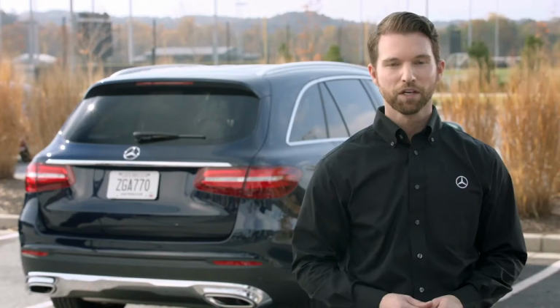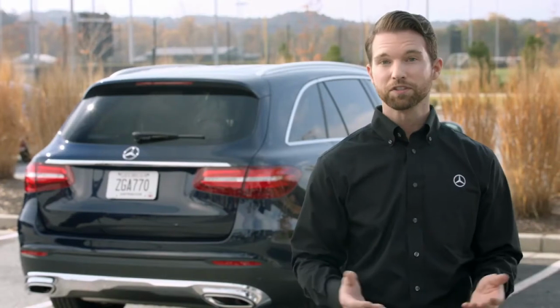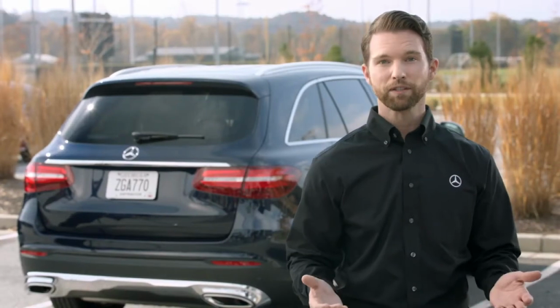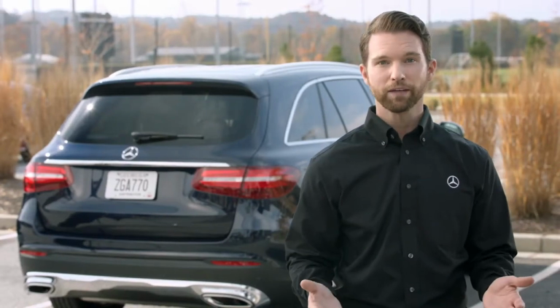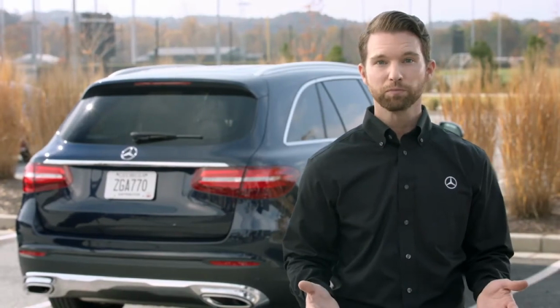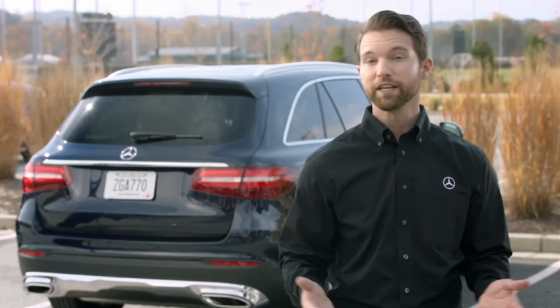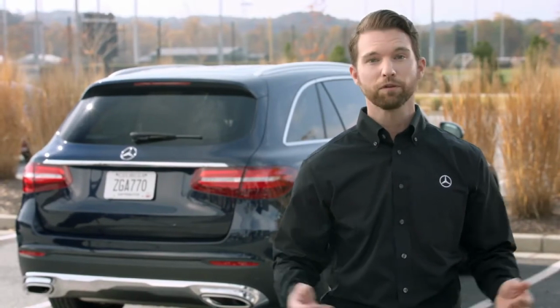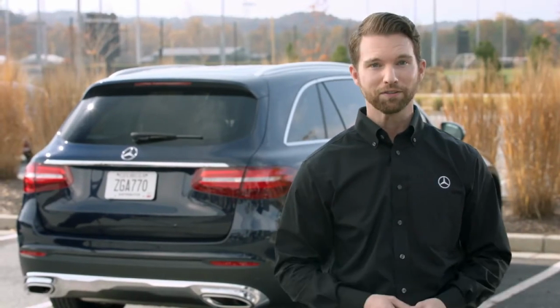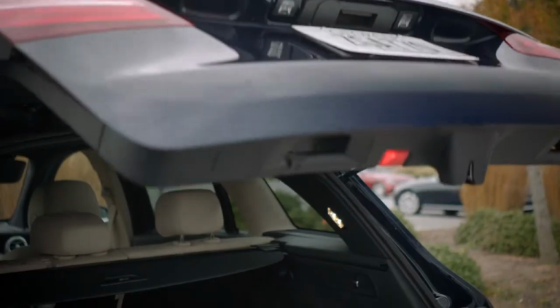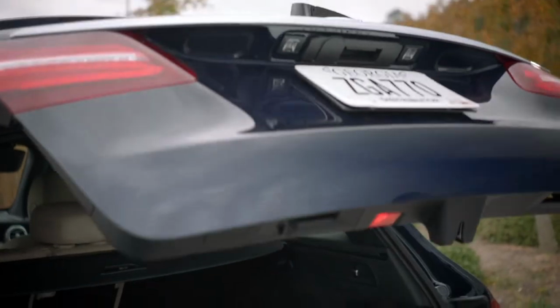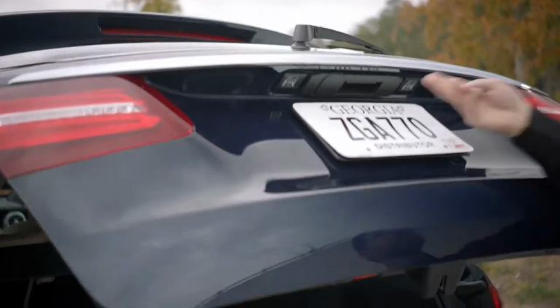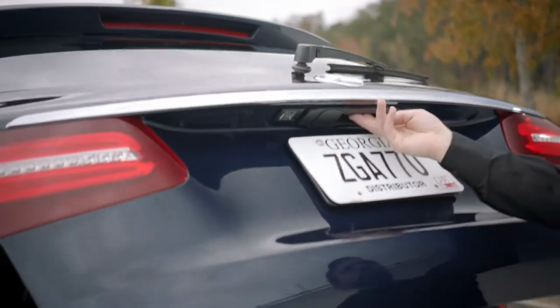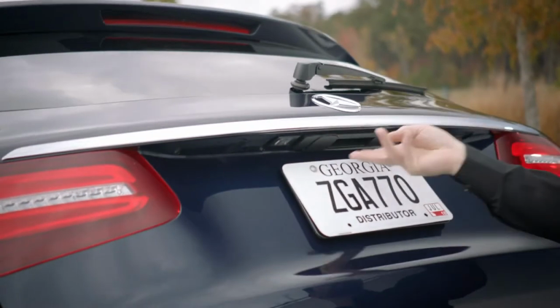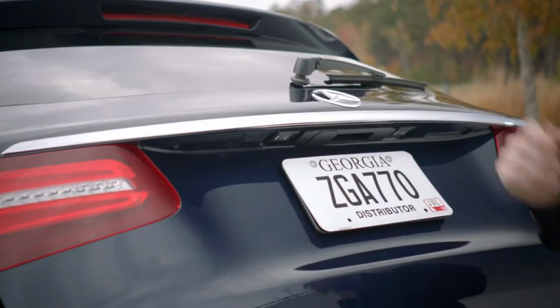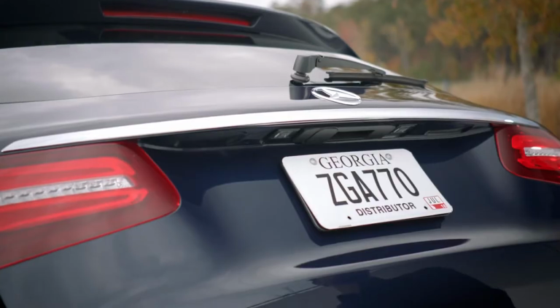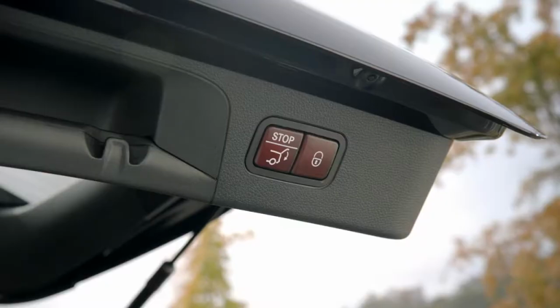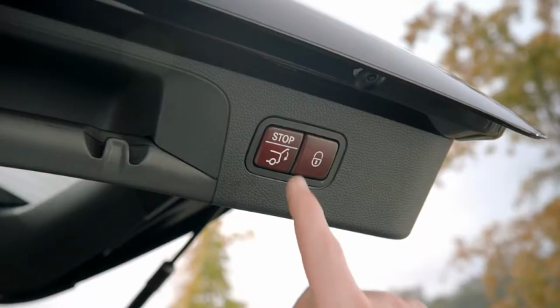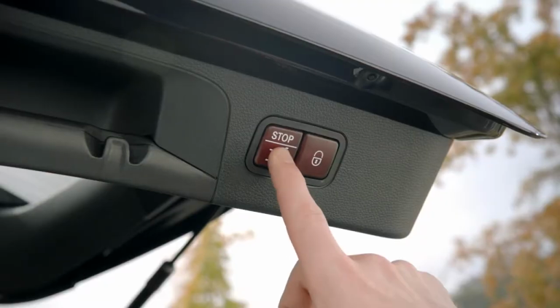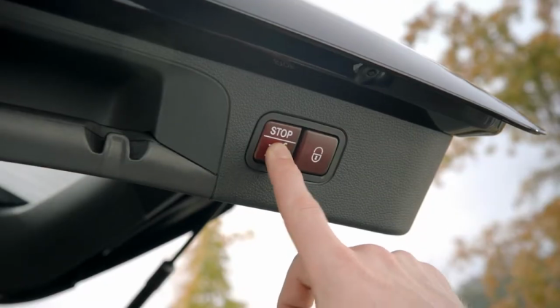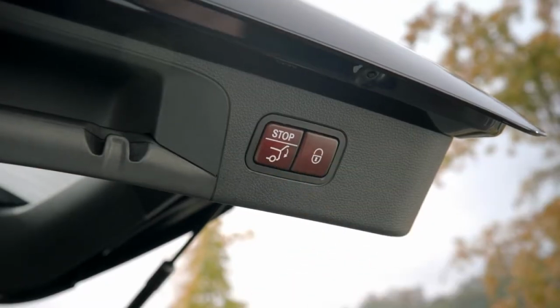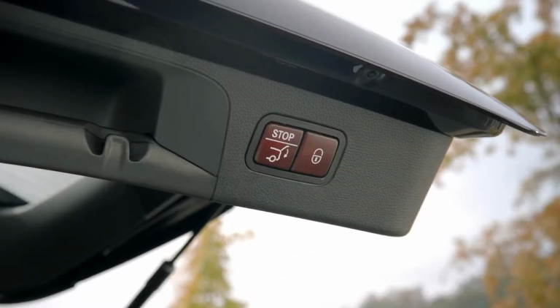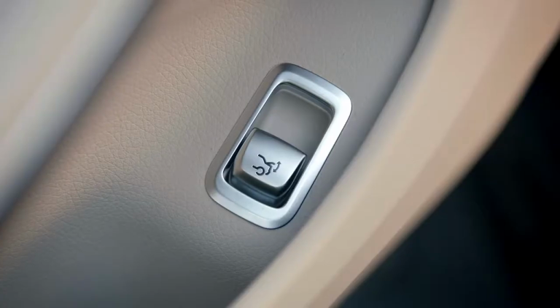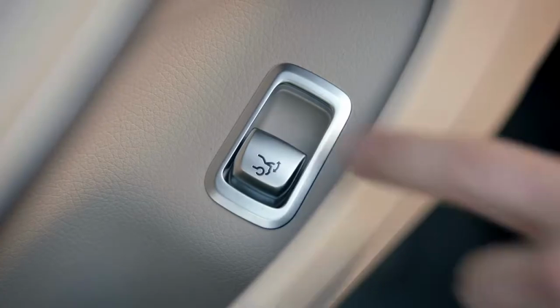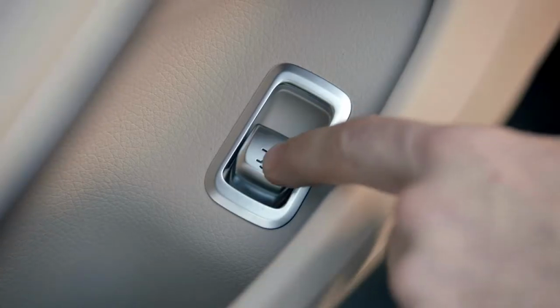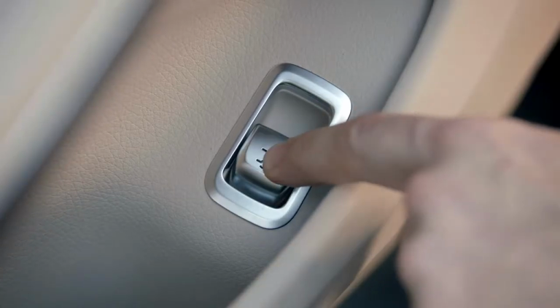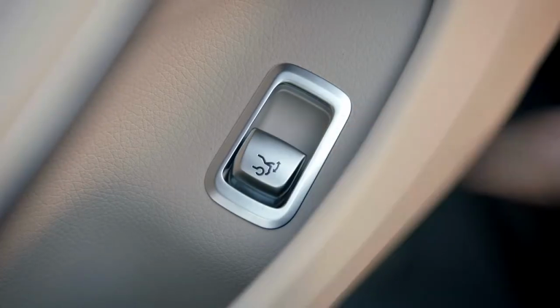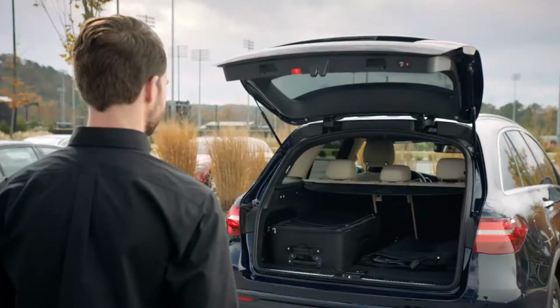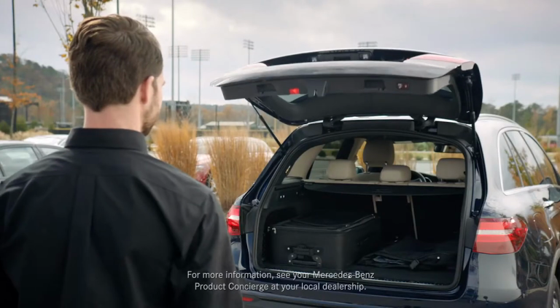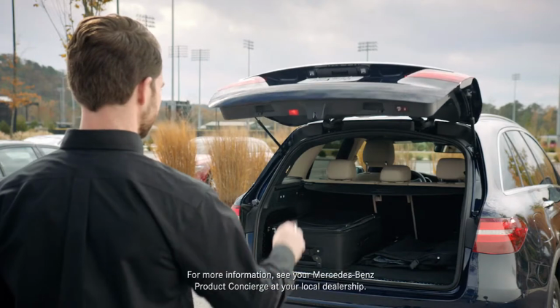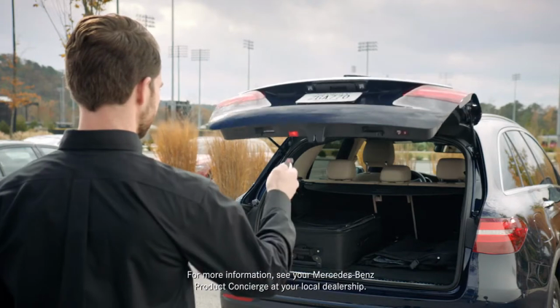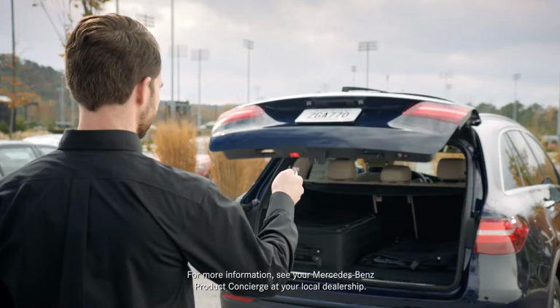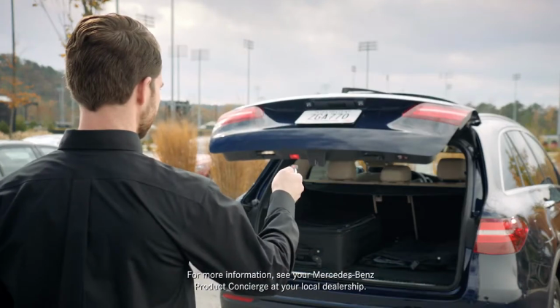You can stop the liftgate while it's moving in a number of ways: pull the handle above the license plate, press the closing button on the underside, press the button on the driver's door, or use the button on your smart key.